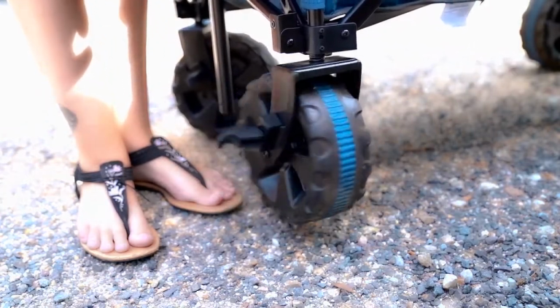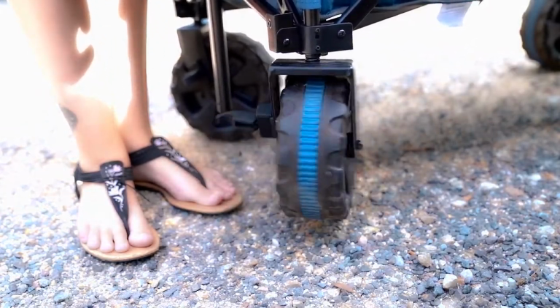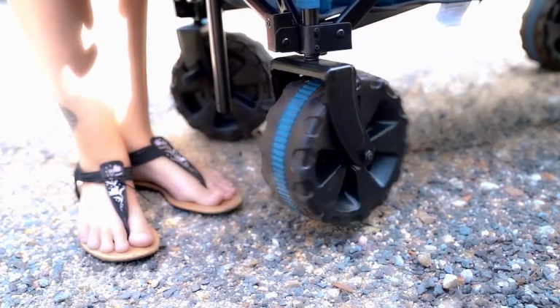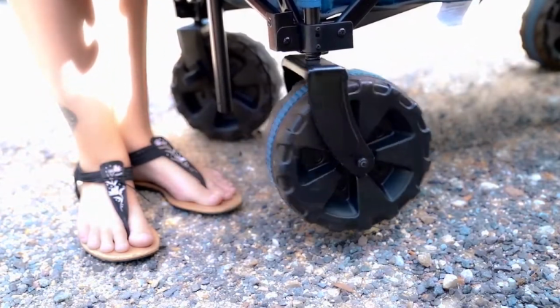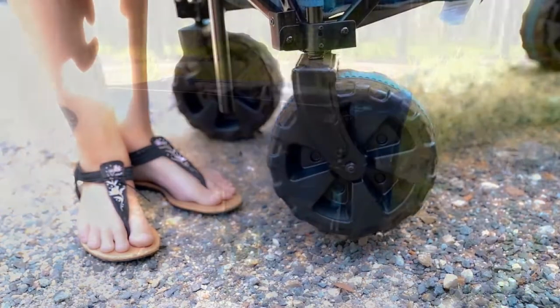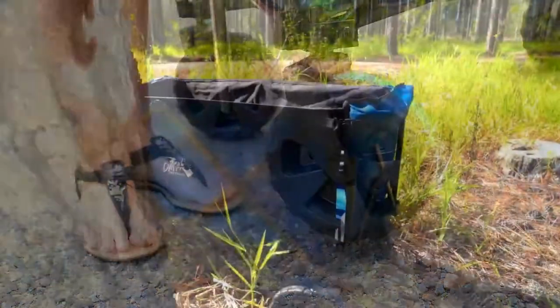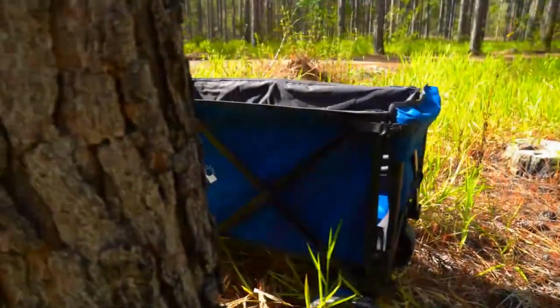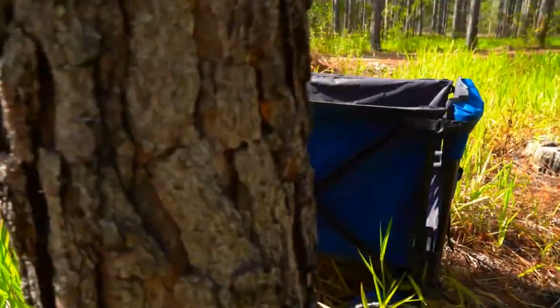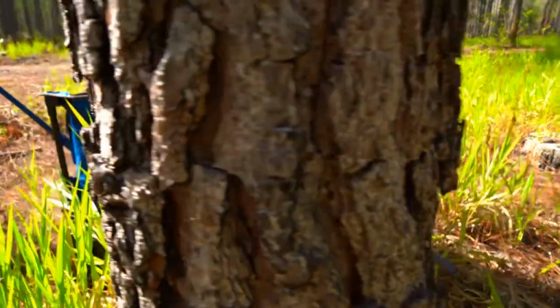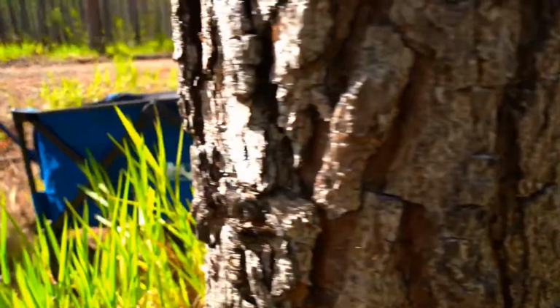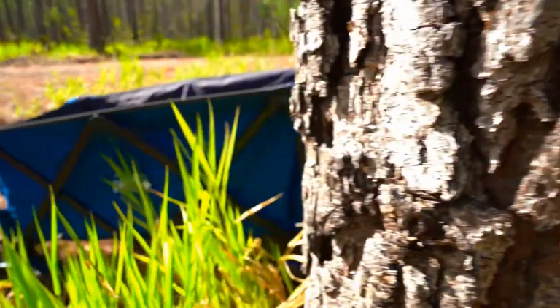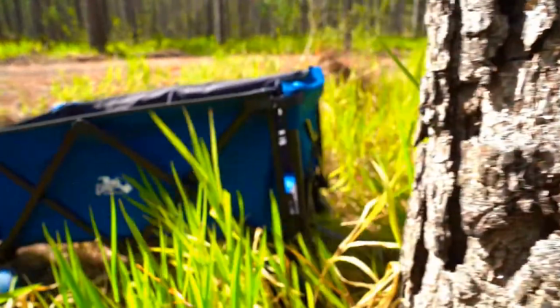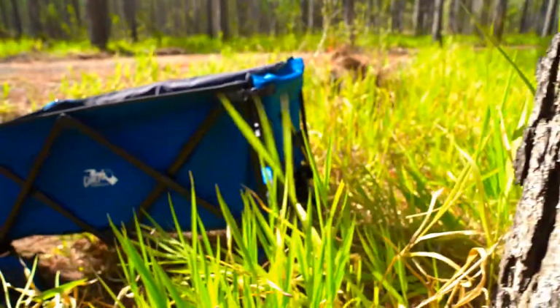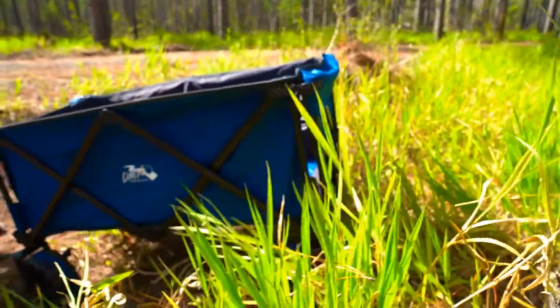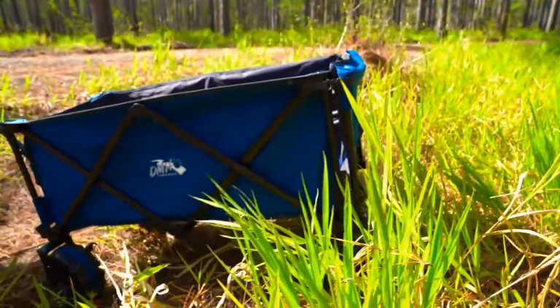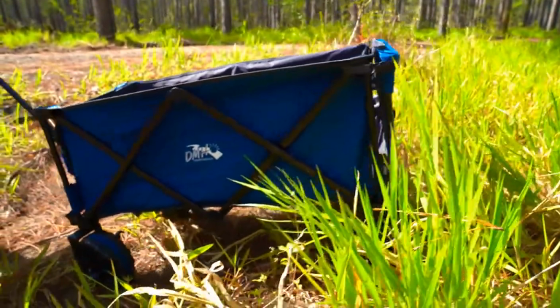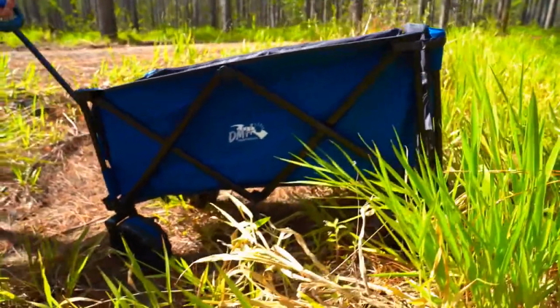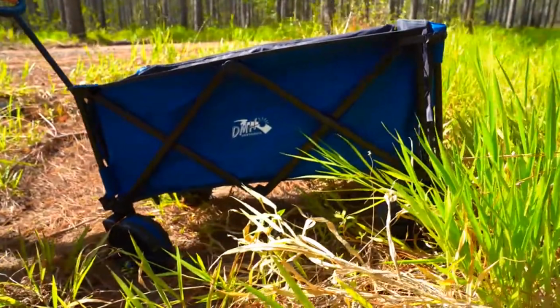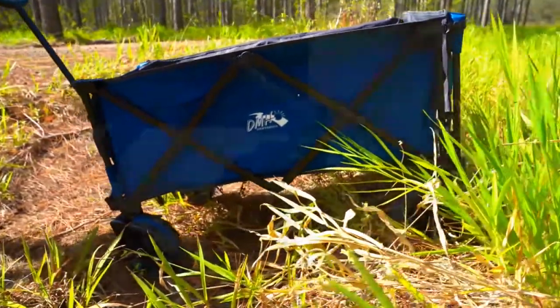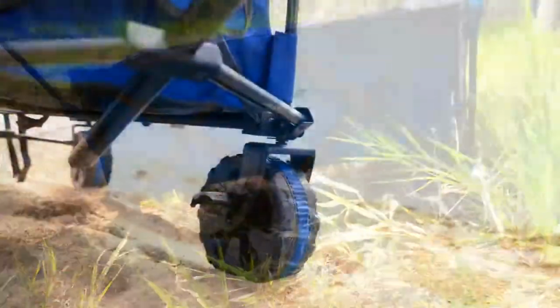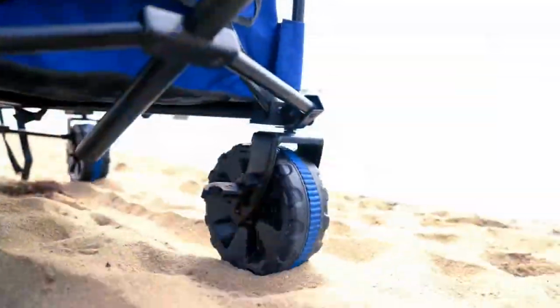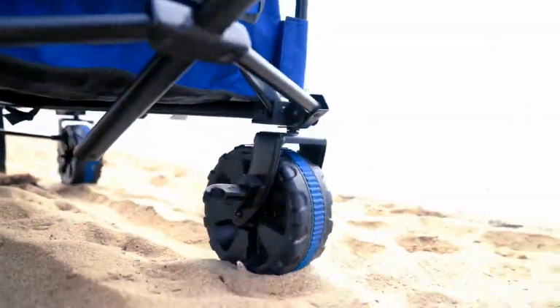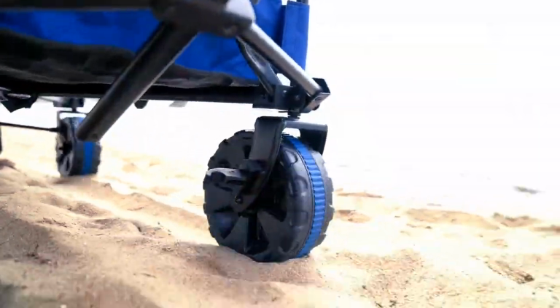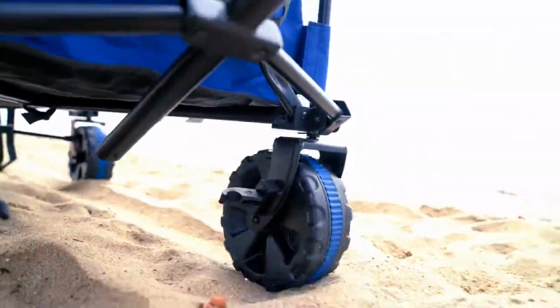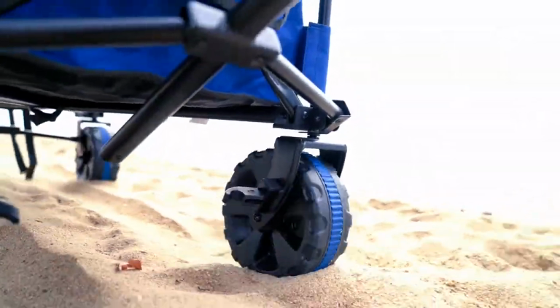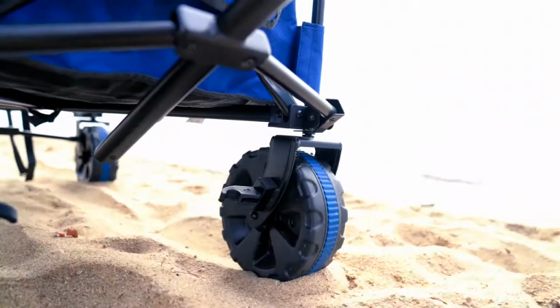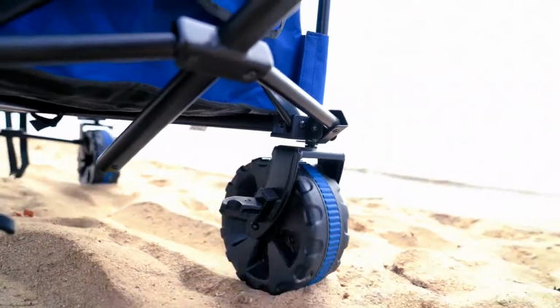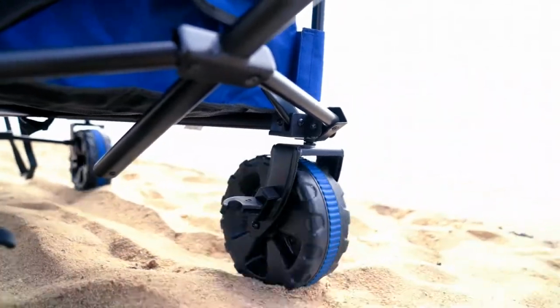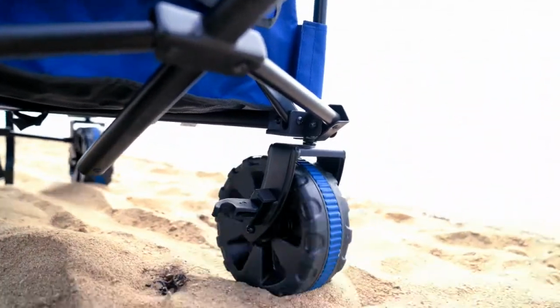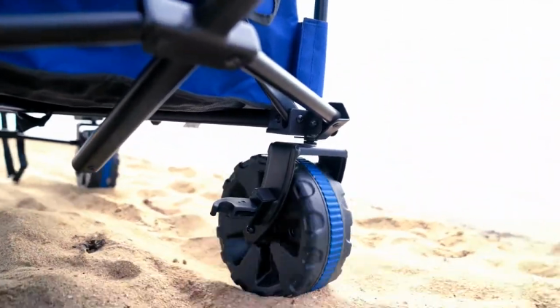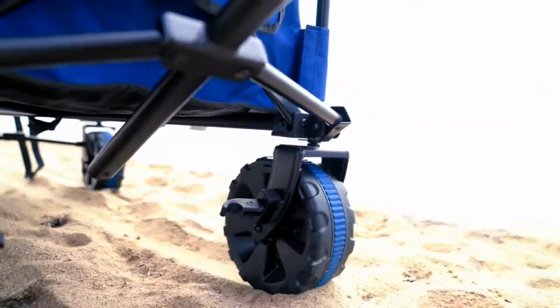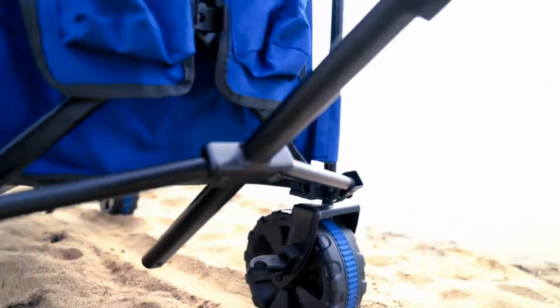The DMH Overlander XL Wagon also does as it says — it goes overland, thanks to its wider wheels for easy transportation over soft terrain.